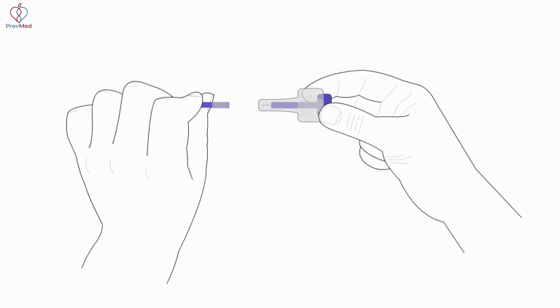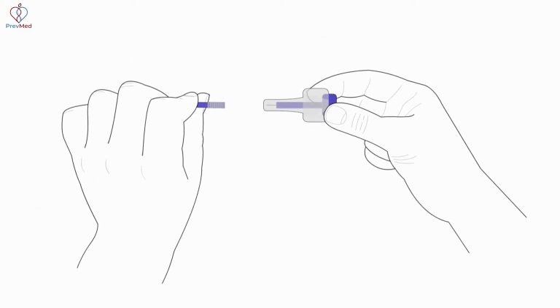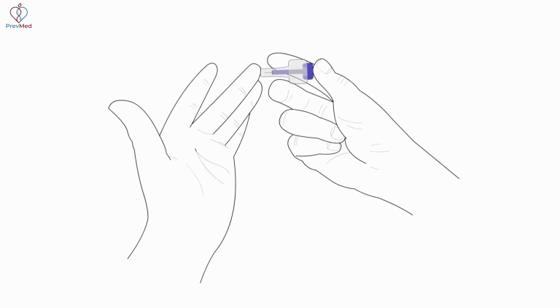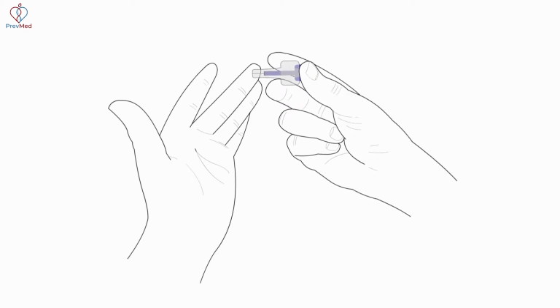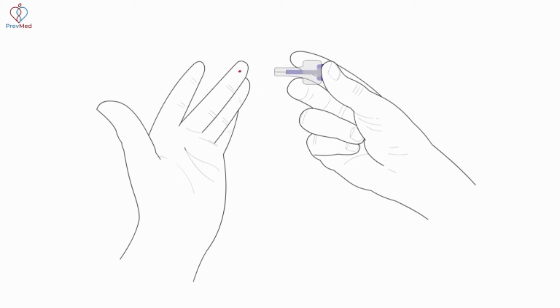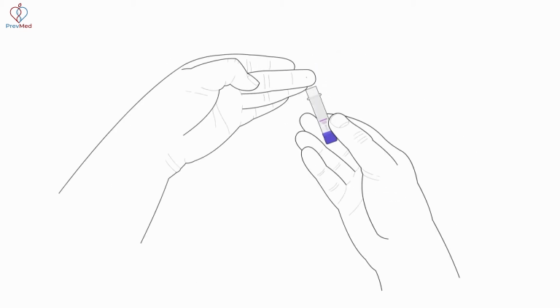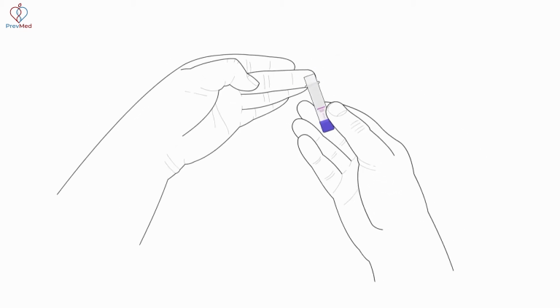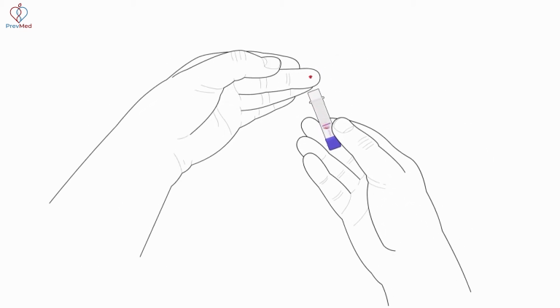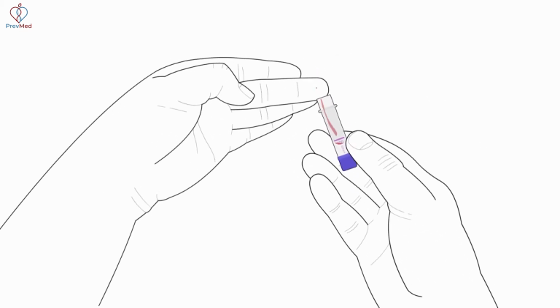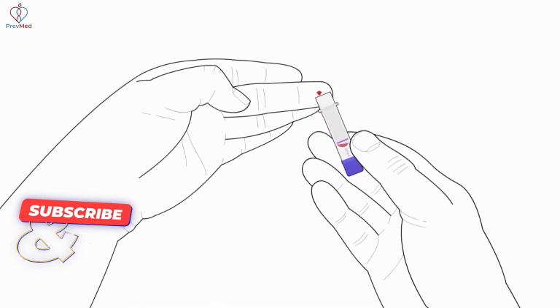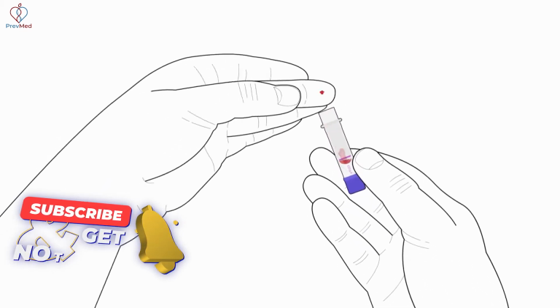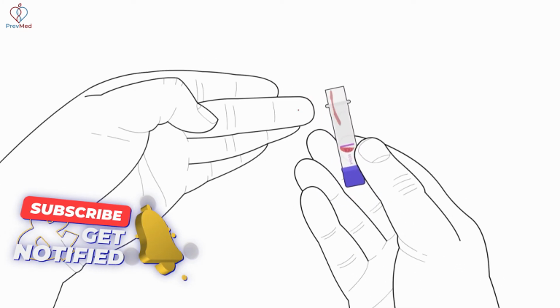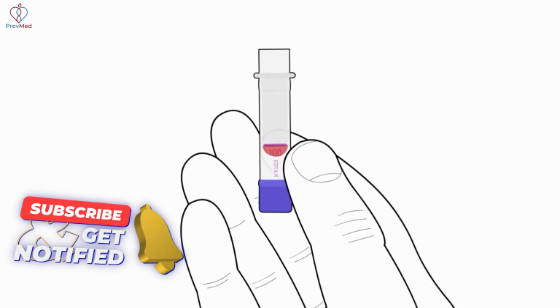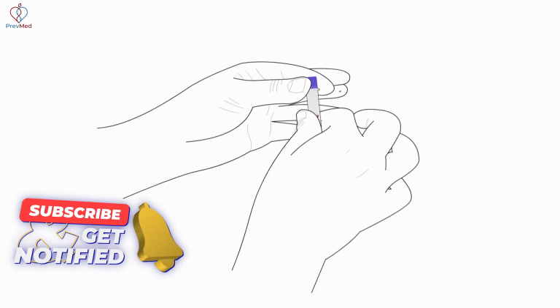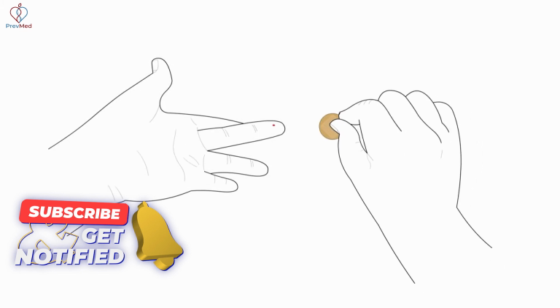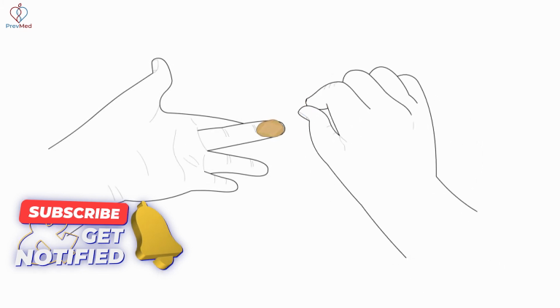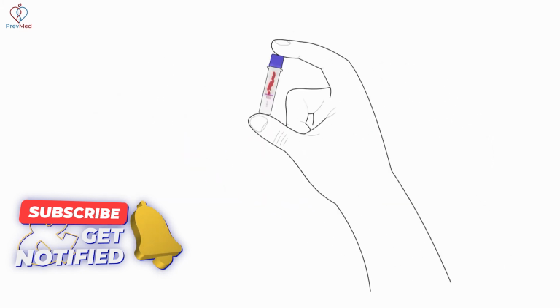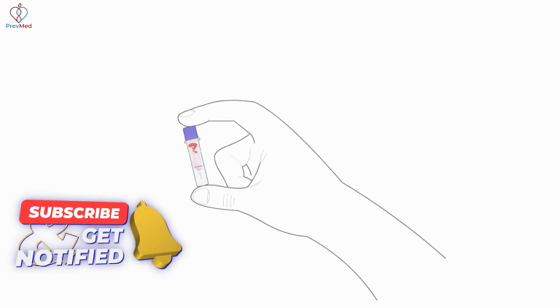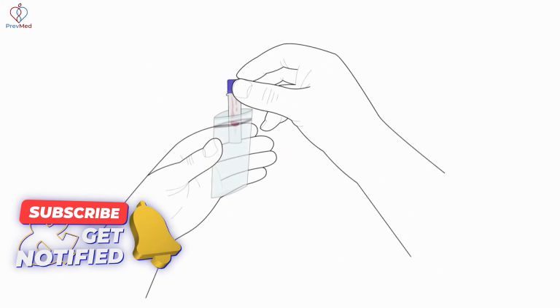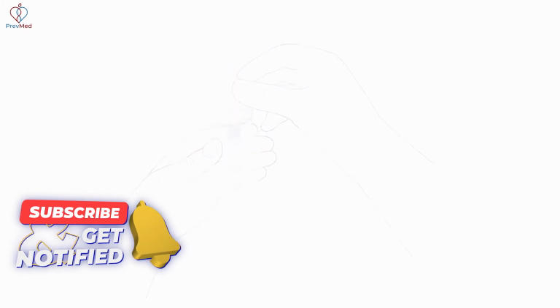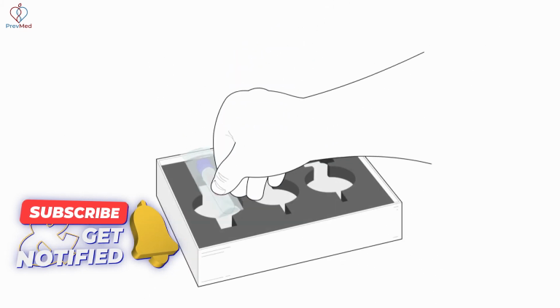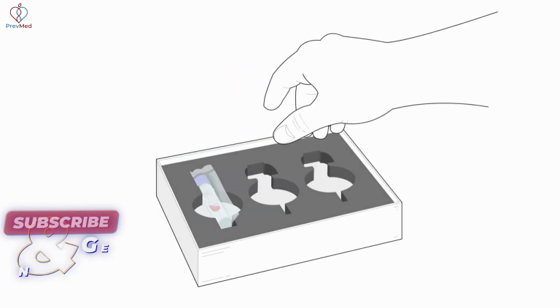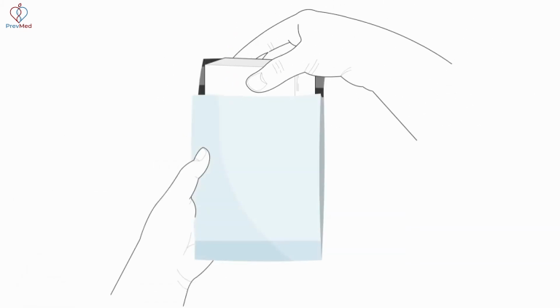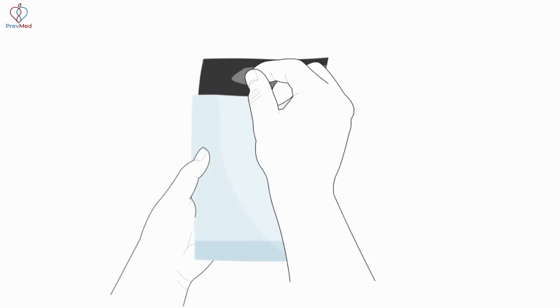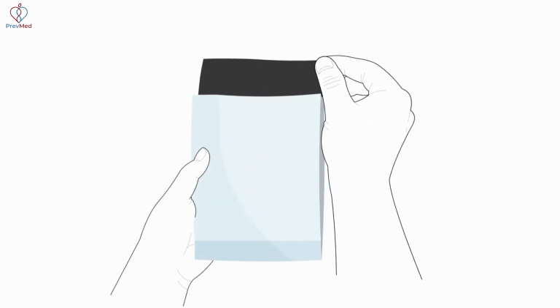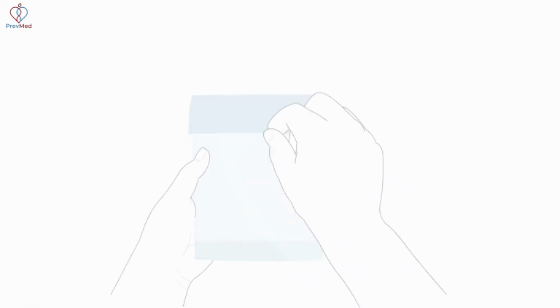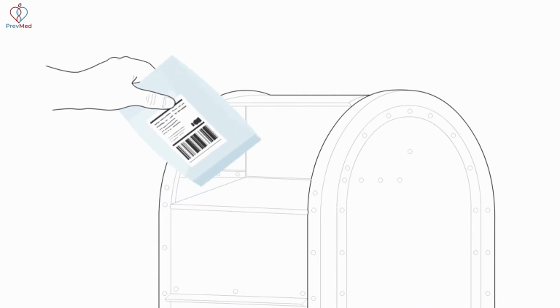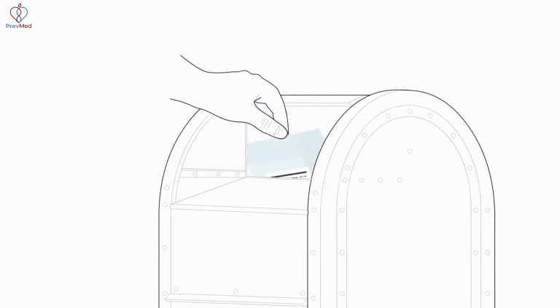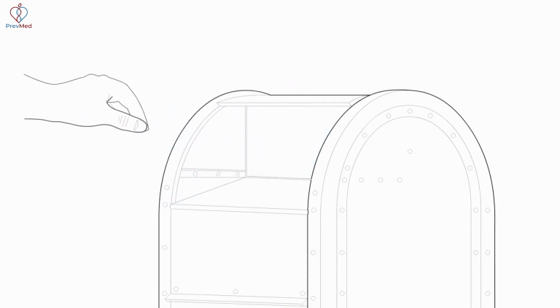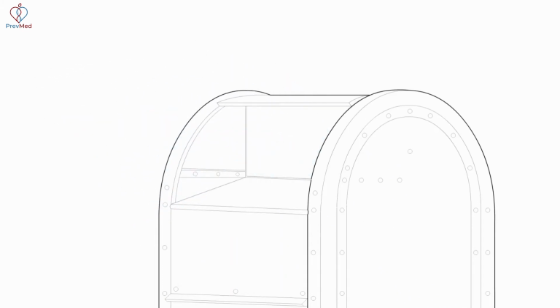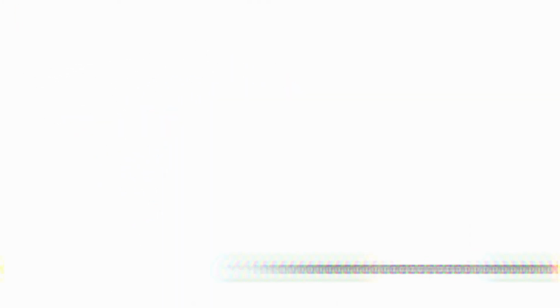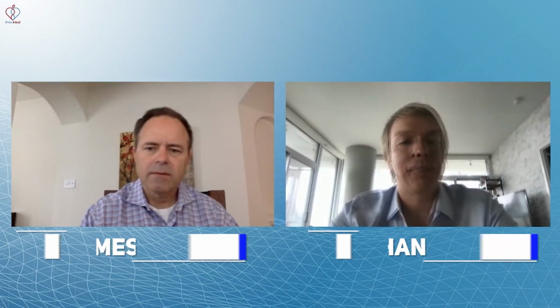From there, all you have to do is take your finger, apply the lancet to it, and massage out approximately five drops of blood onto the collection device. That takes about a minute or two. When you're done, you just package it up and put it back in the mail — we can even arrange FedEx pickup so you don't have to leave your home.